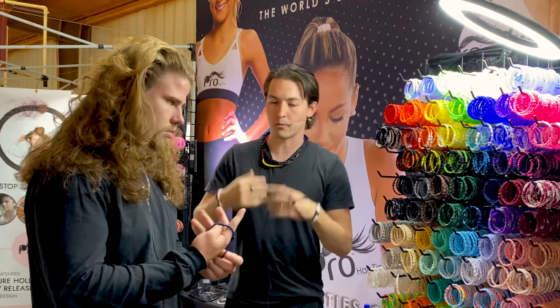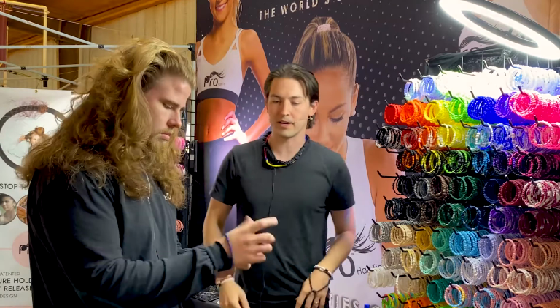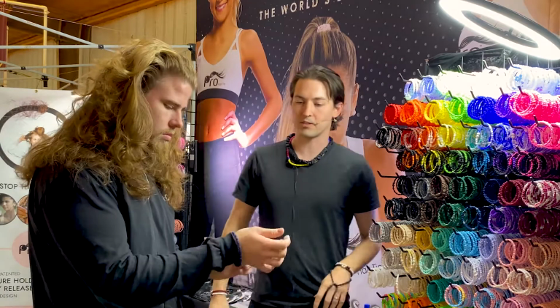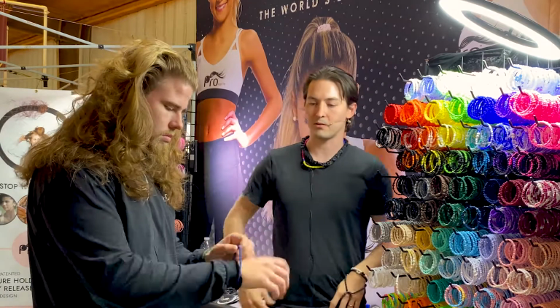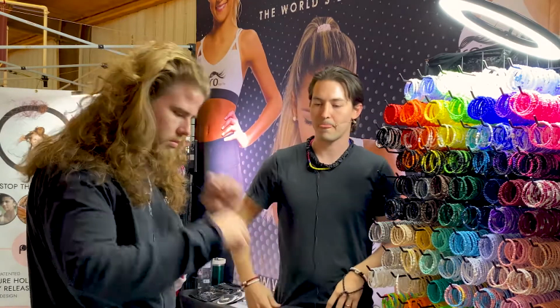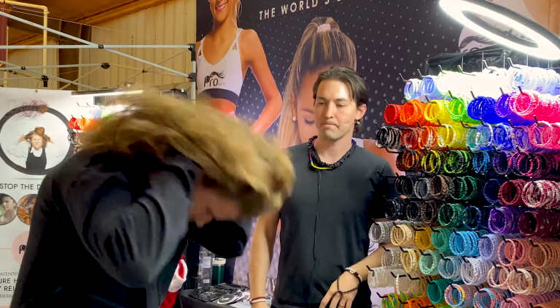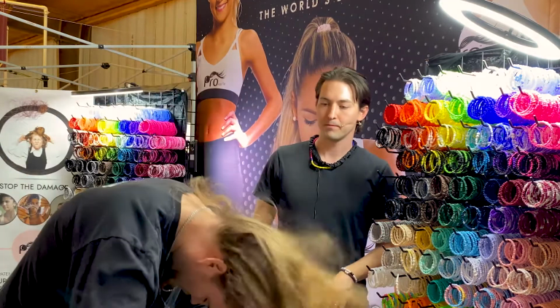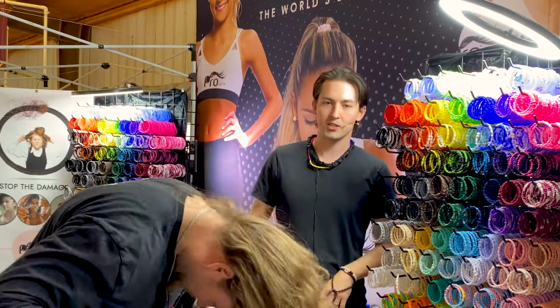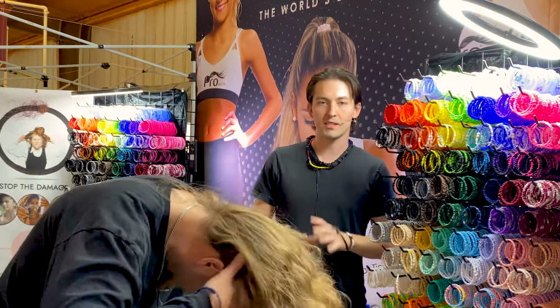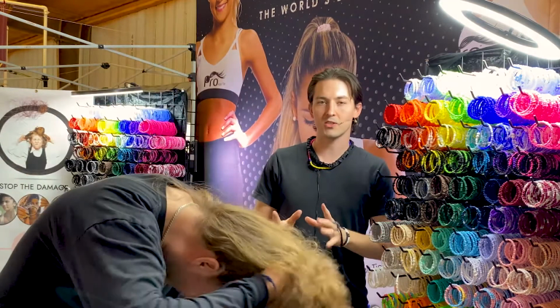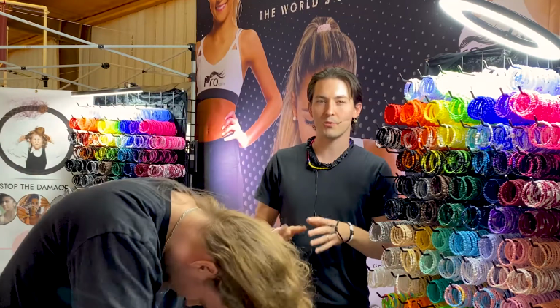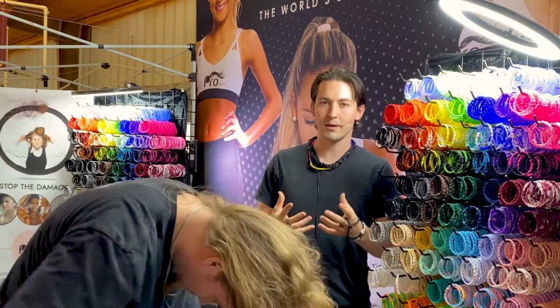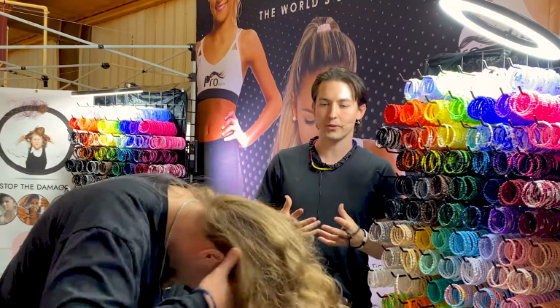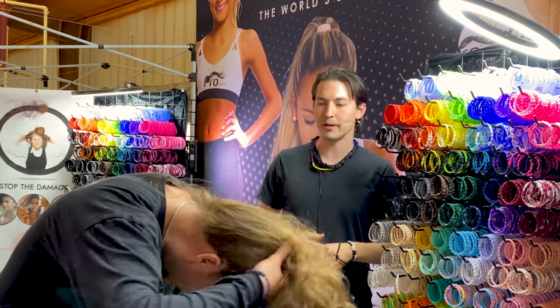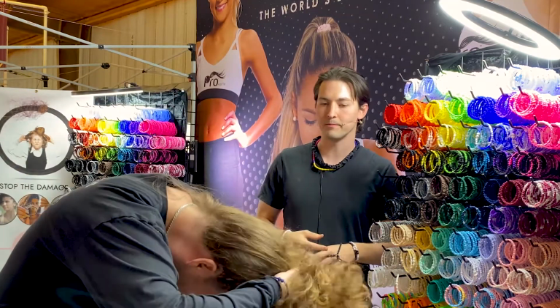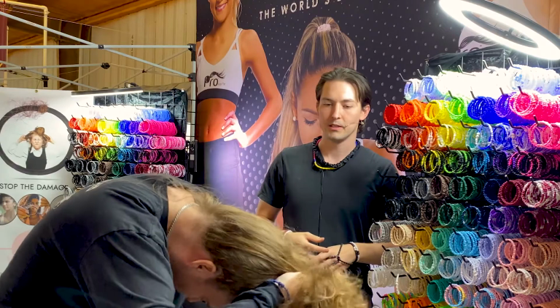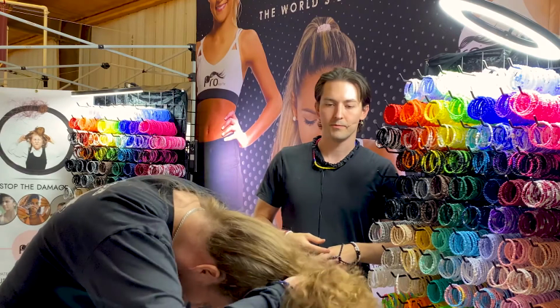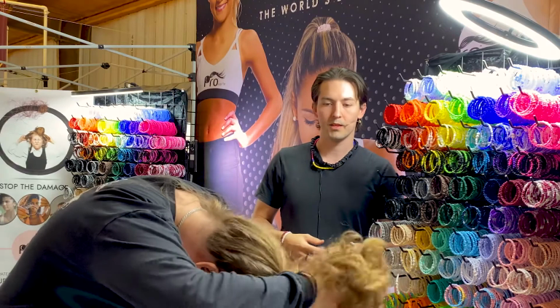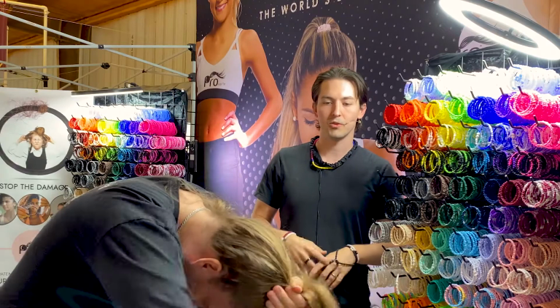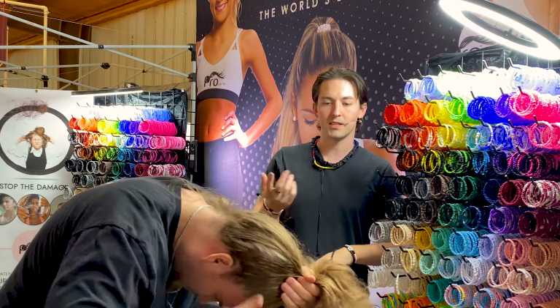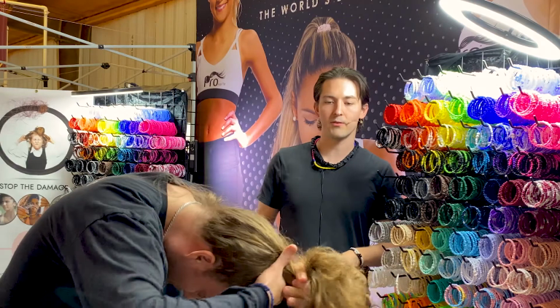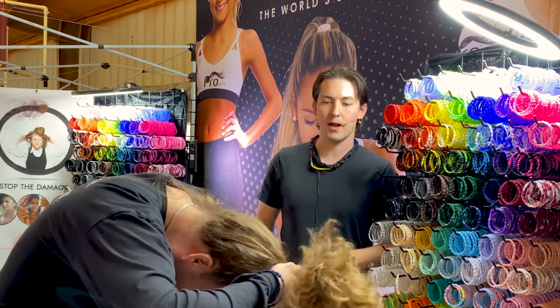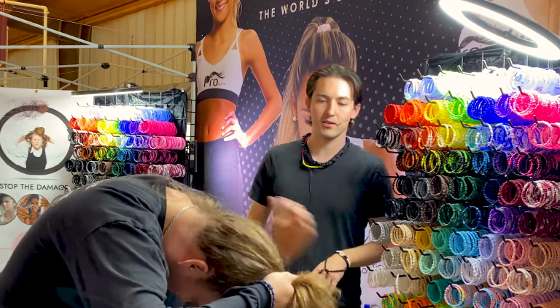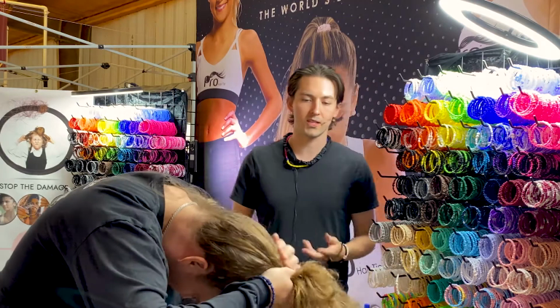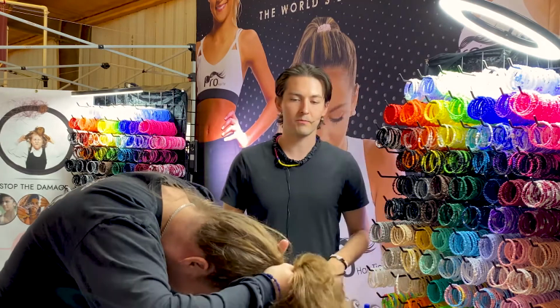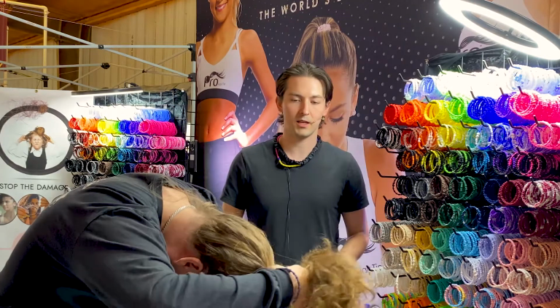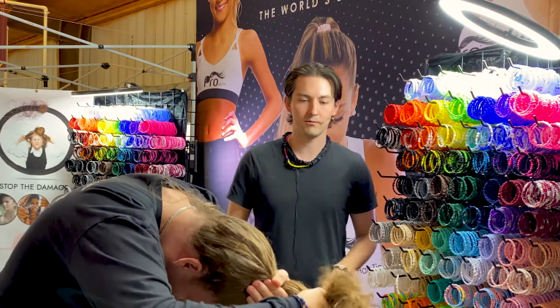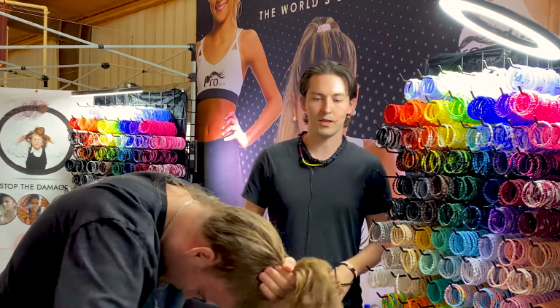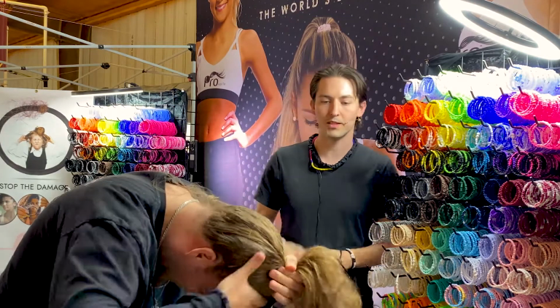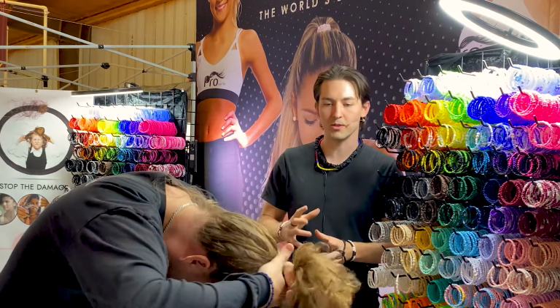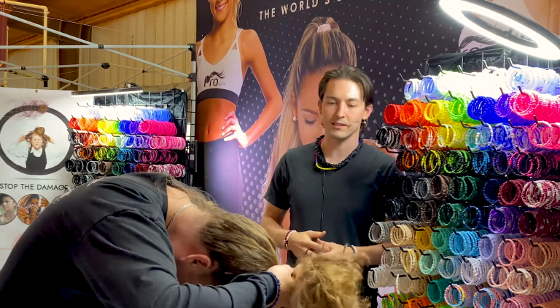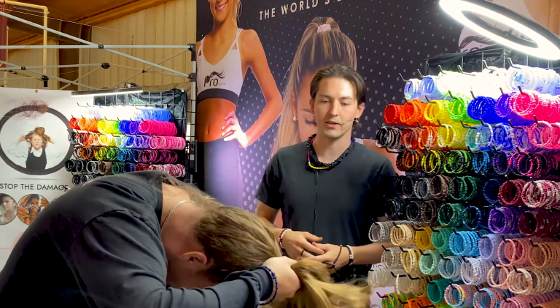Normally wear it. Just because his hair is so thick, we had to make it a little bit bigger. And you'll see here, whenever he wraps it the third time, it won't be super tight in his hair either.